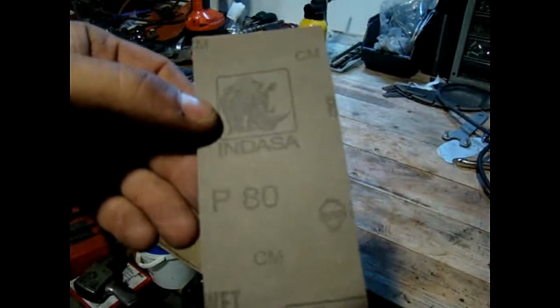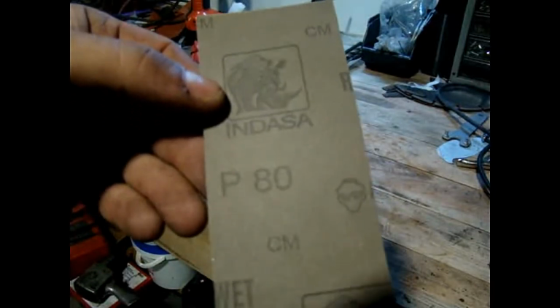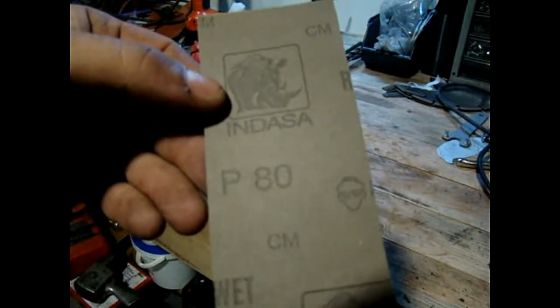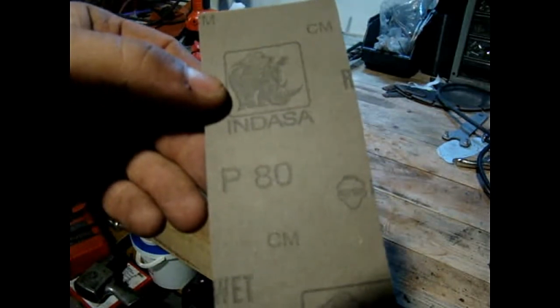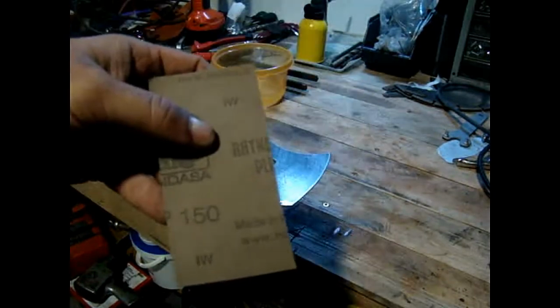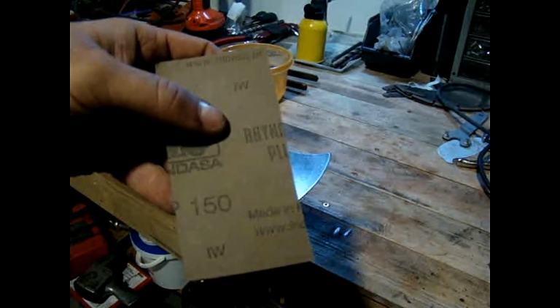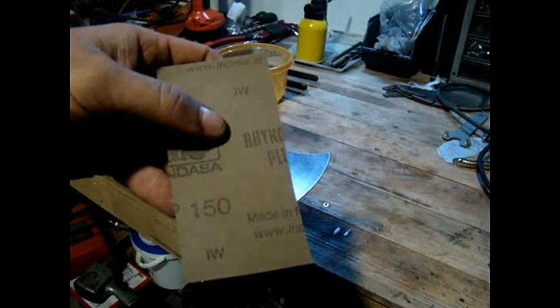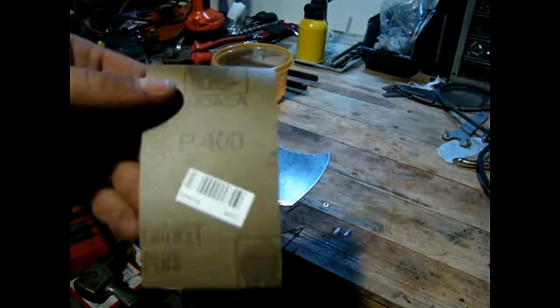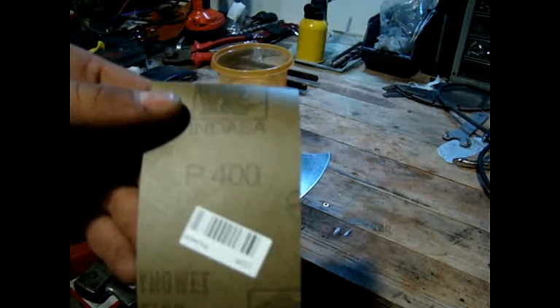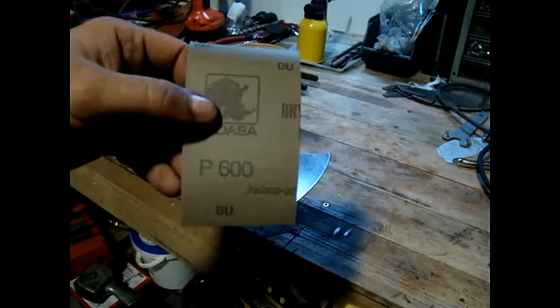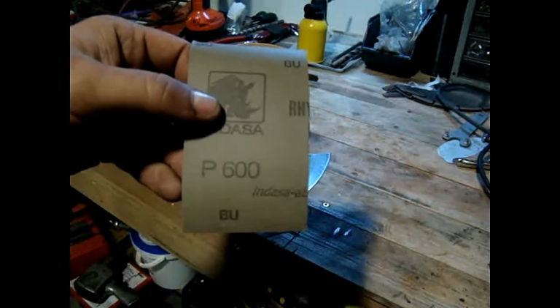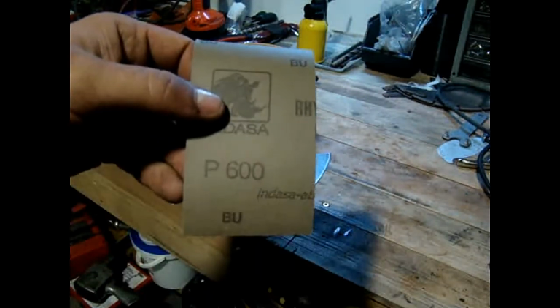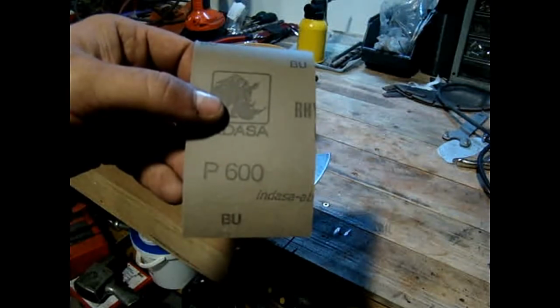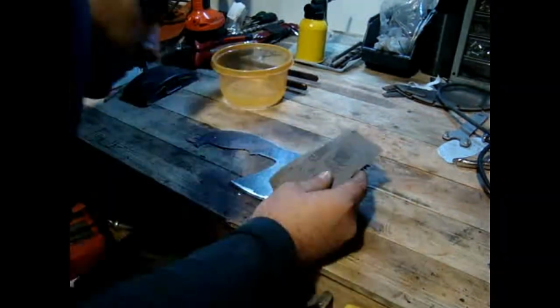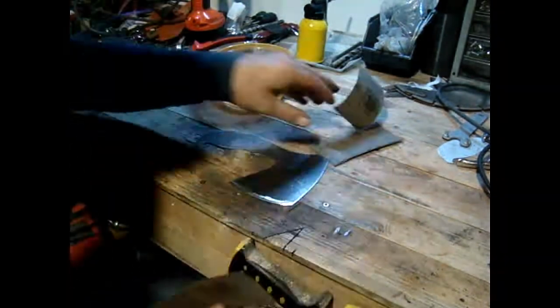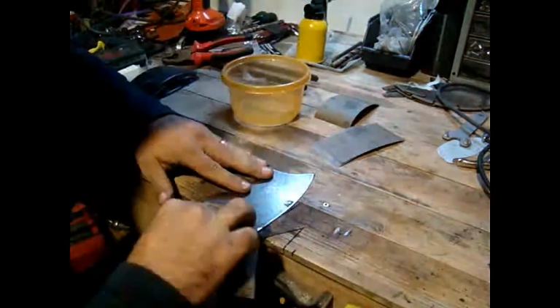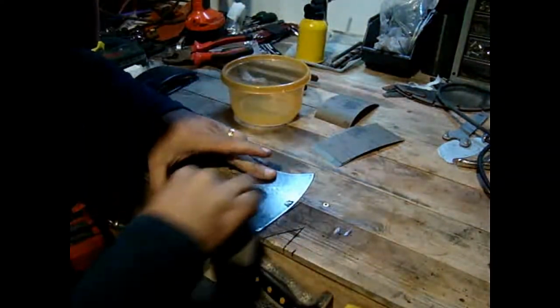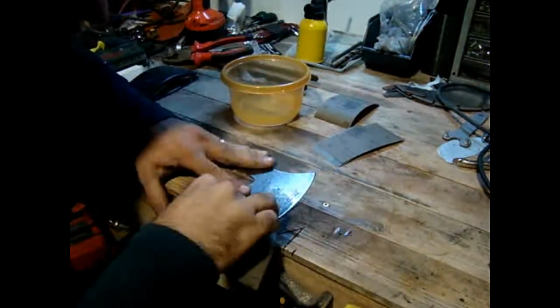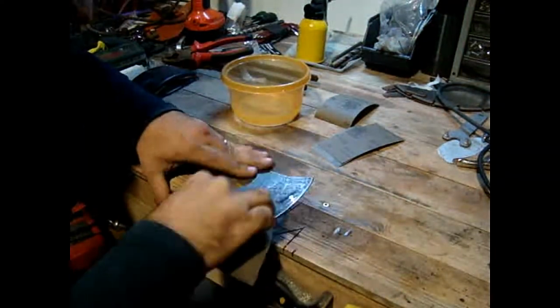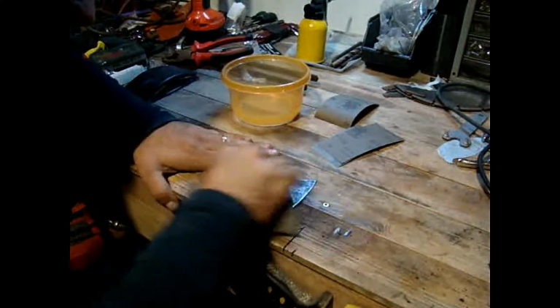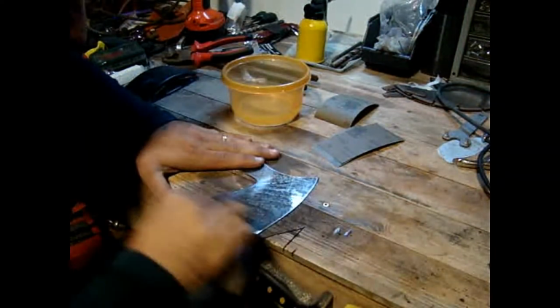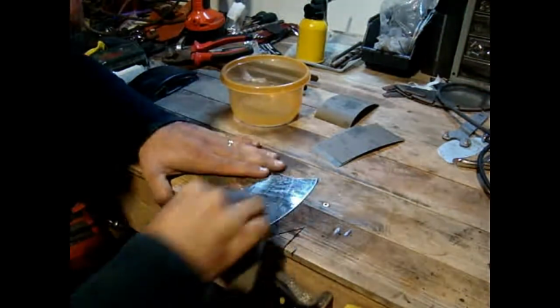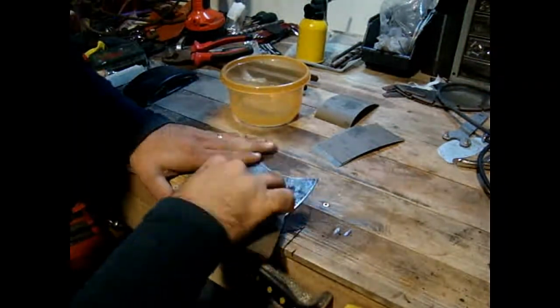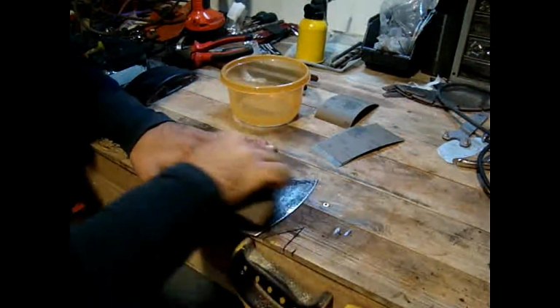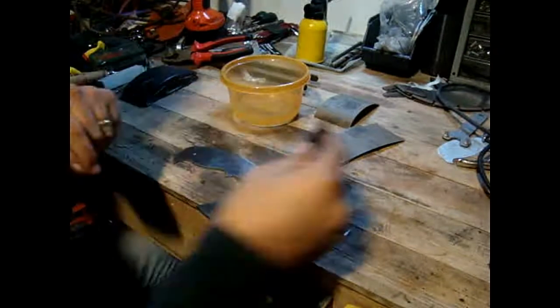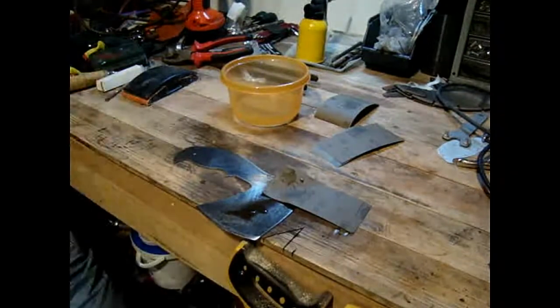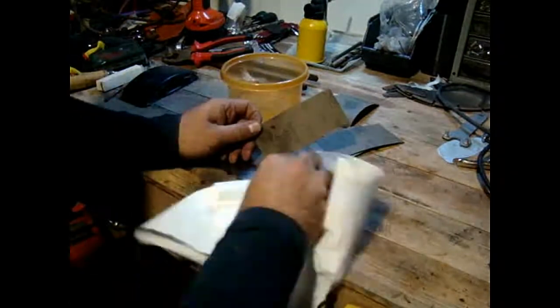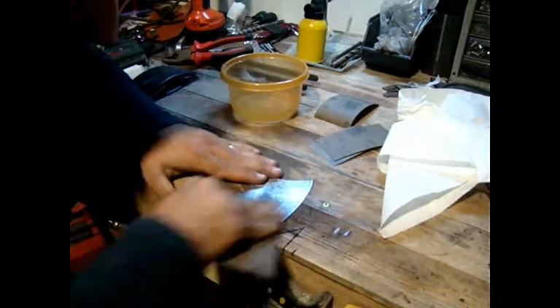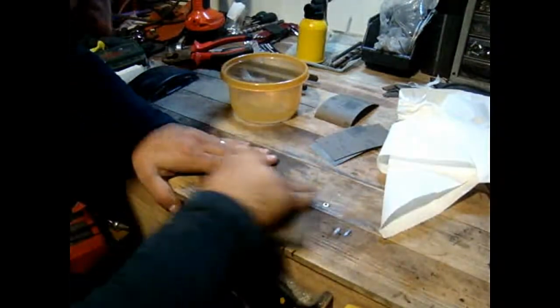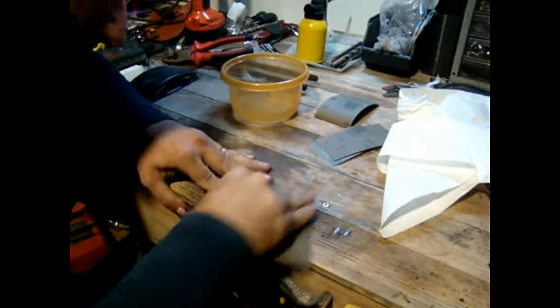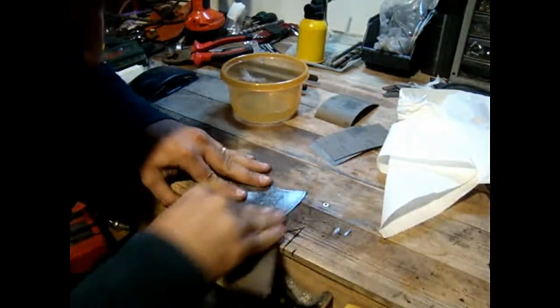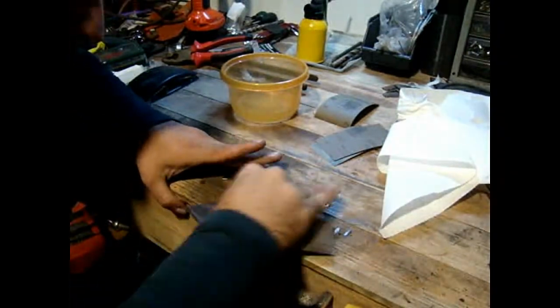I used 80 grit sanding paper, then 150, then 400 and 600 for sanding and polishing the metal. But it was taking too long, so I decided to bring the big guns.